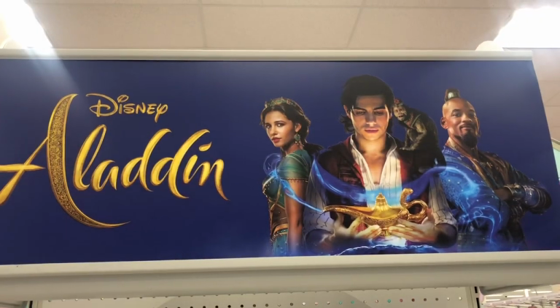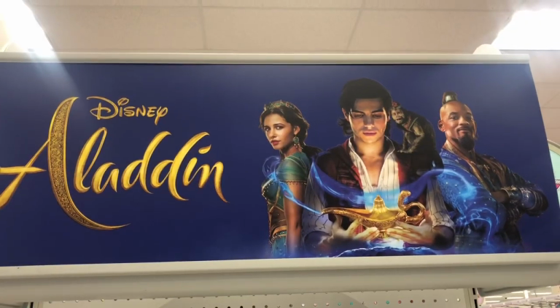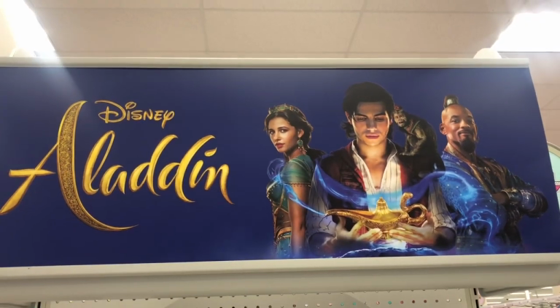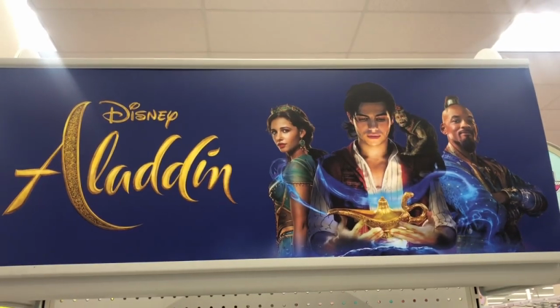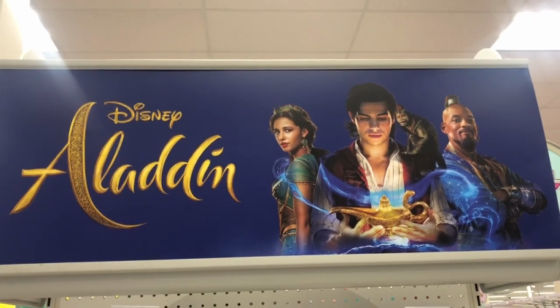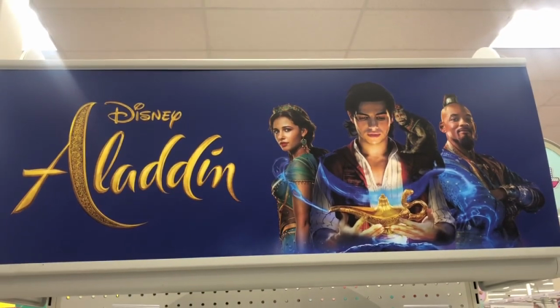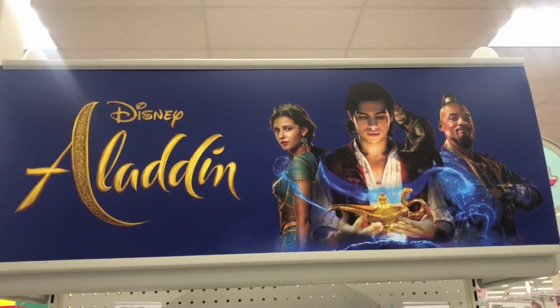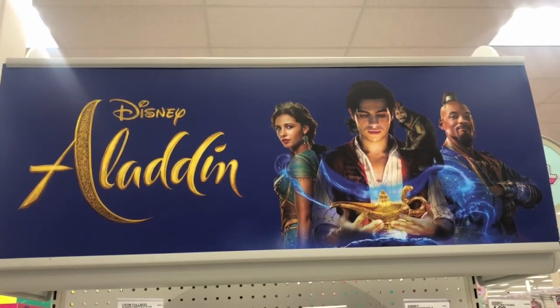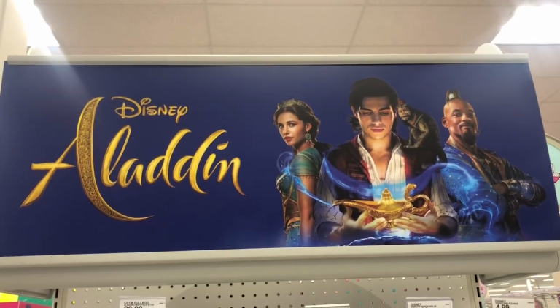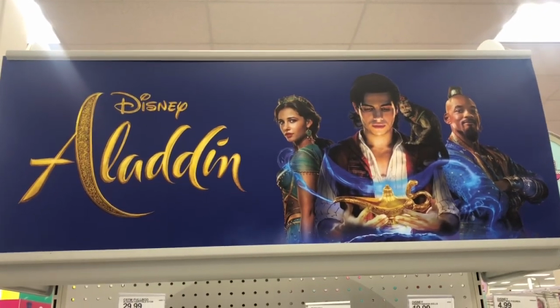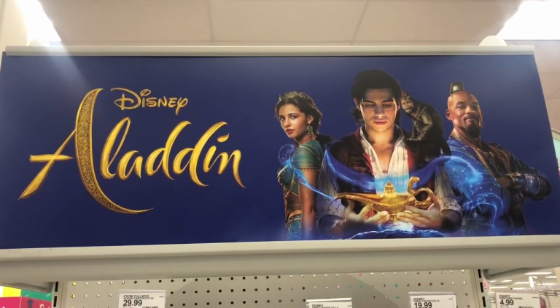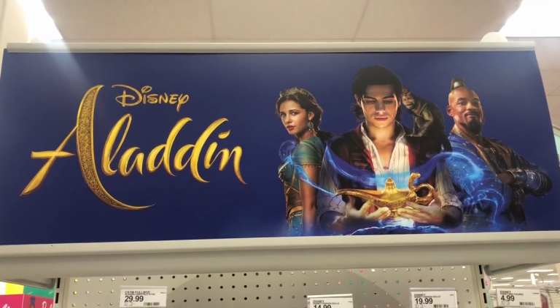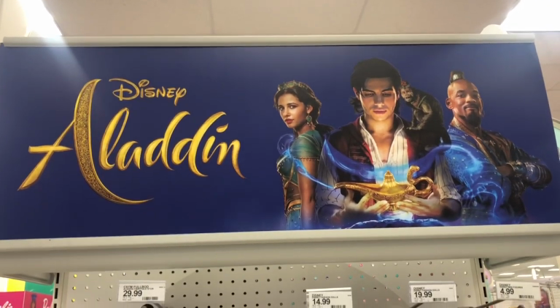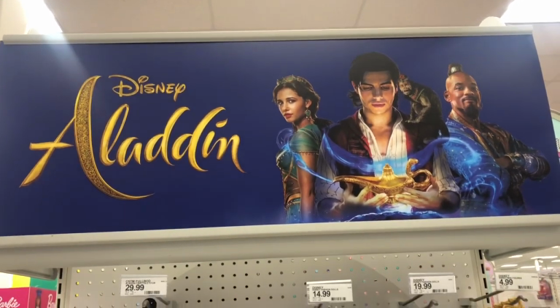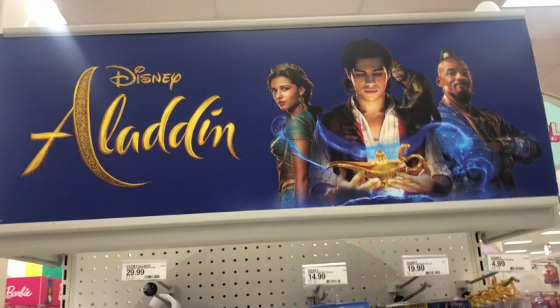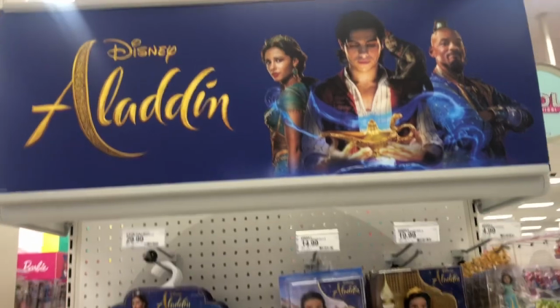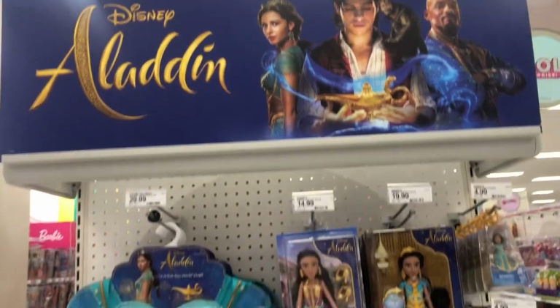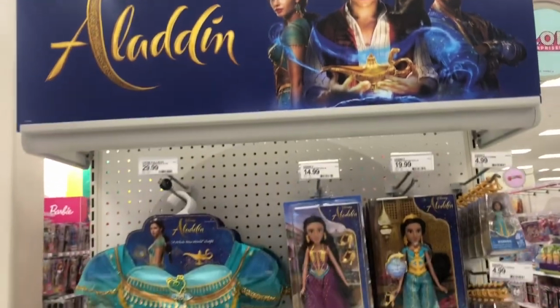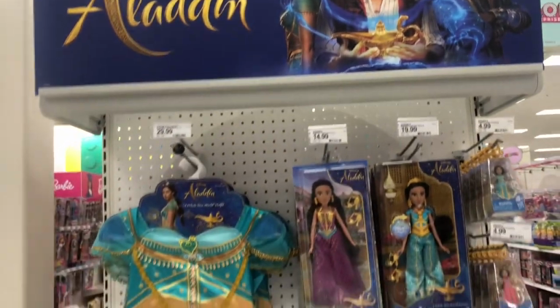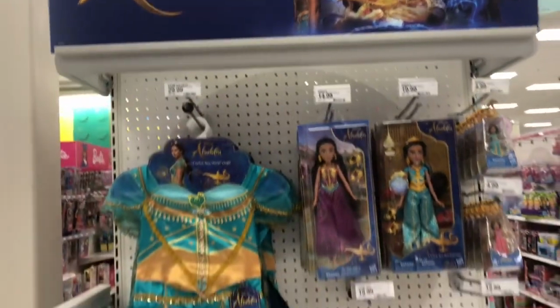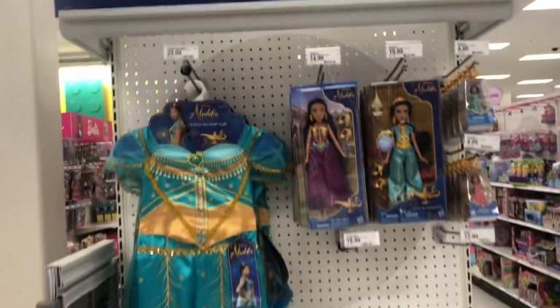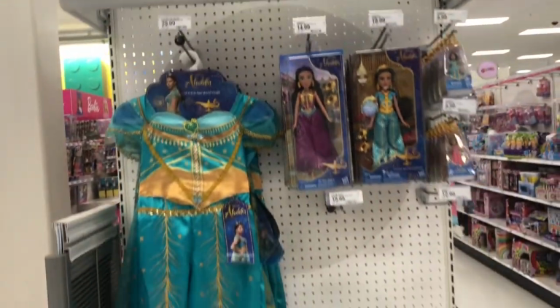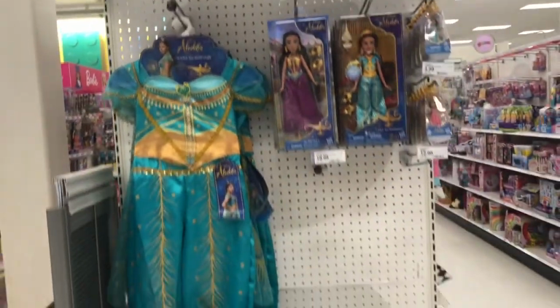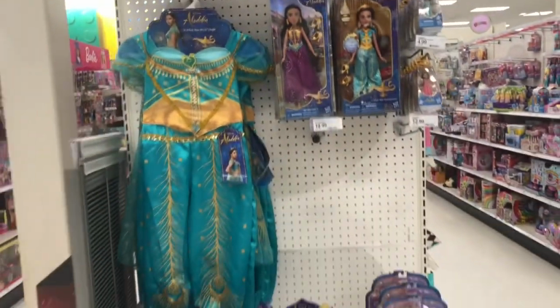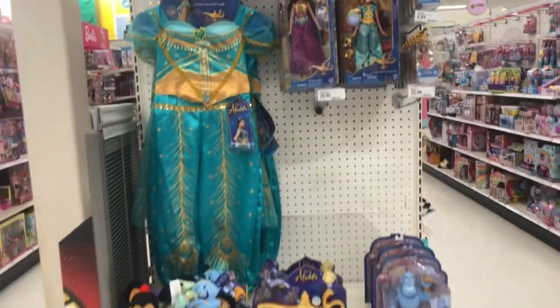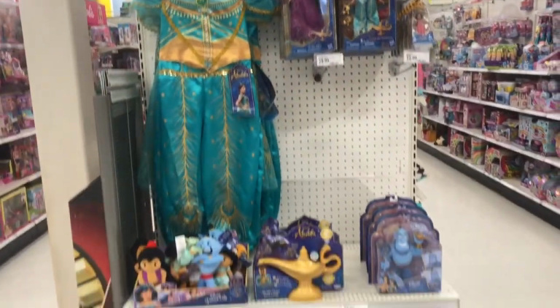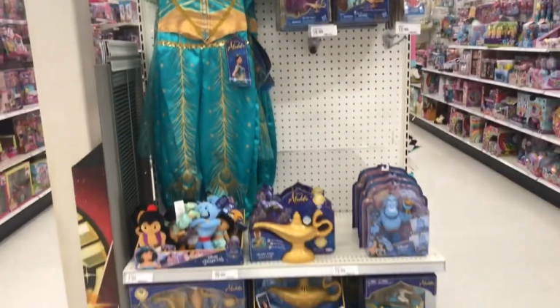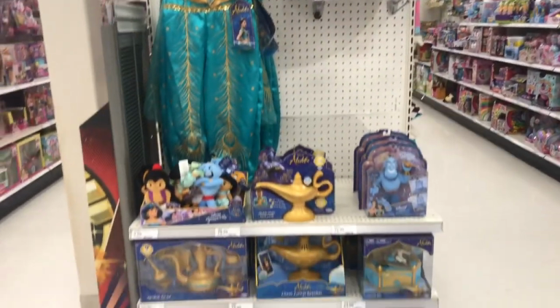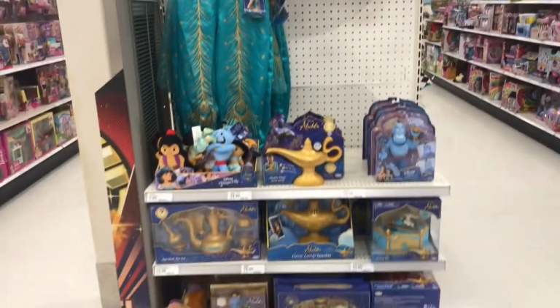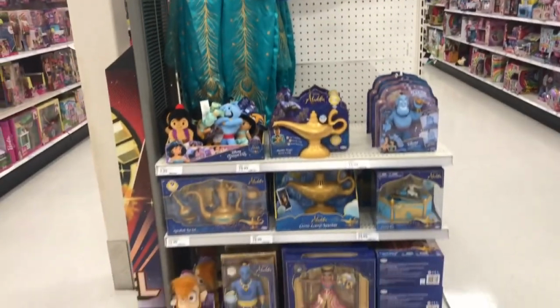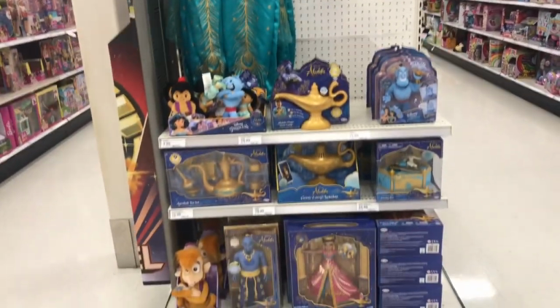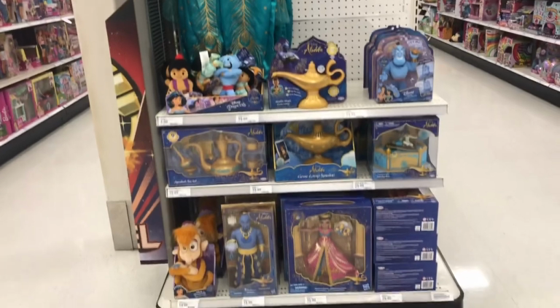Check it out, I'm over here at Target and we have a toy release for the new Disney Aladdin movie. Pretty cool — just an end cap, there's not a whole lot of stuff, but I thought I should stop and show you guys what they do have.